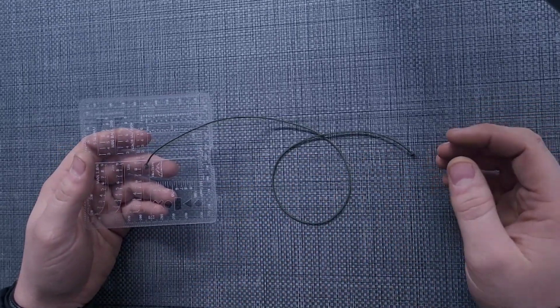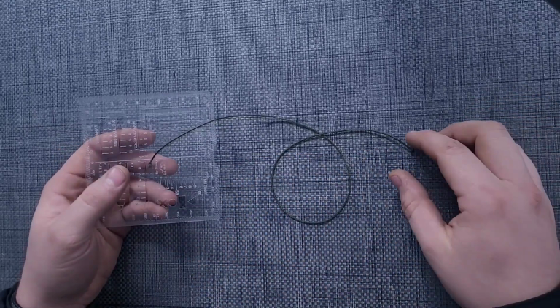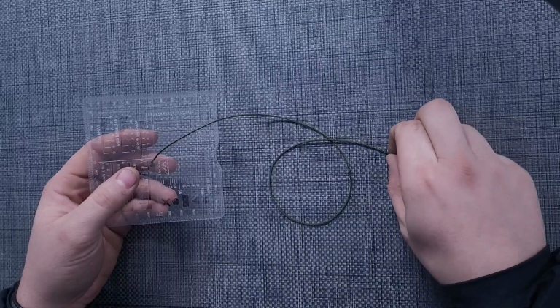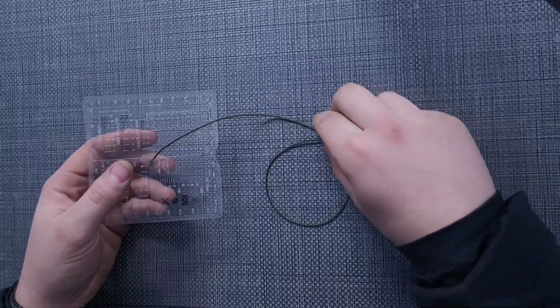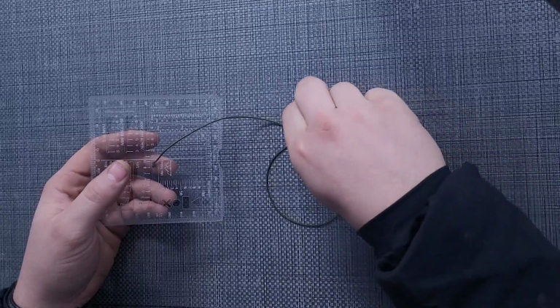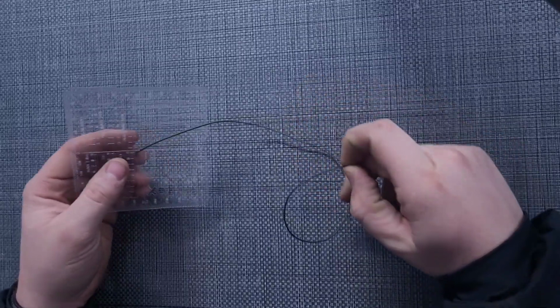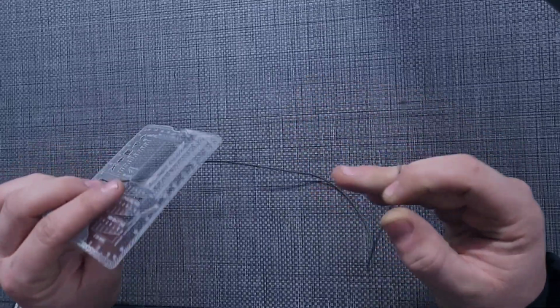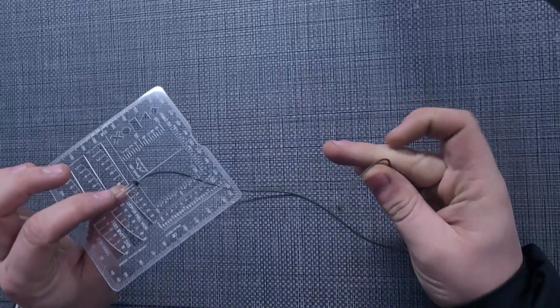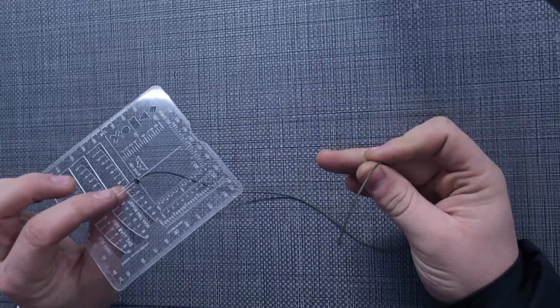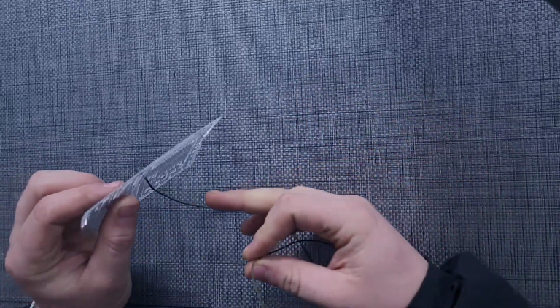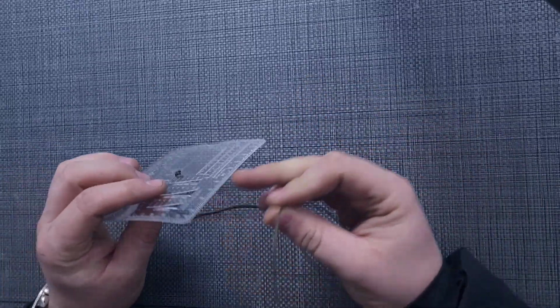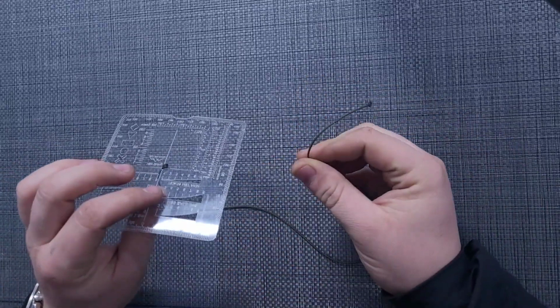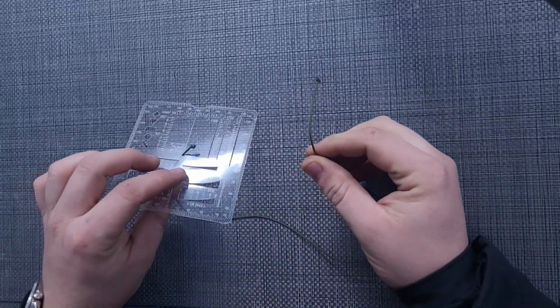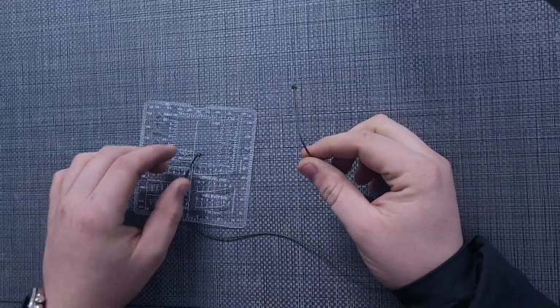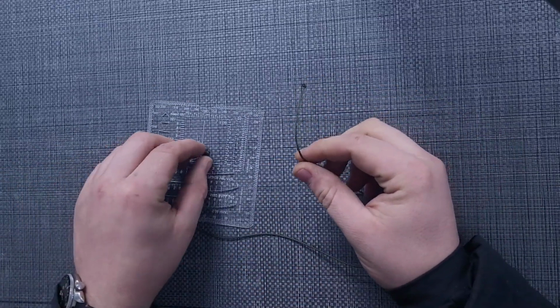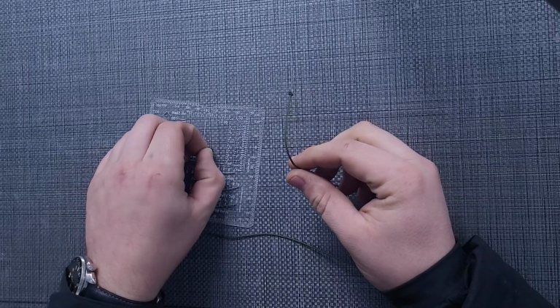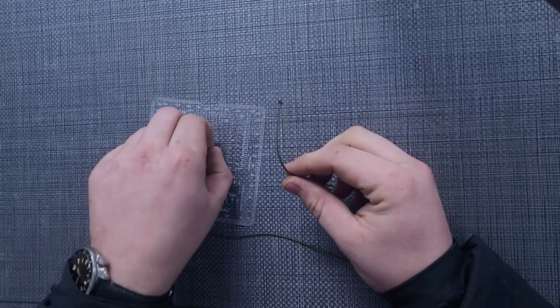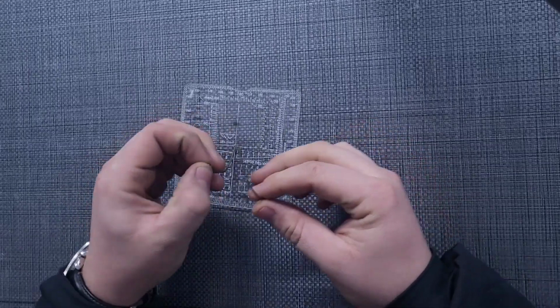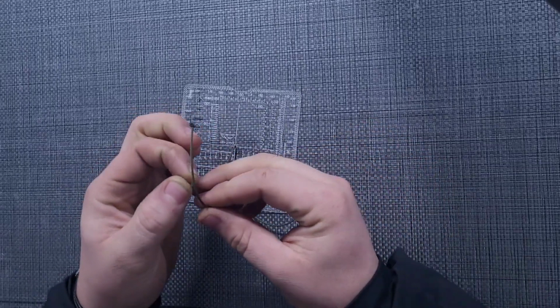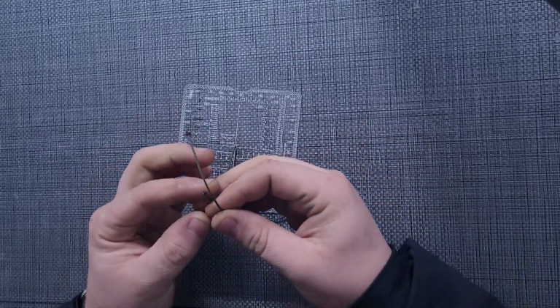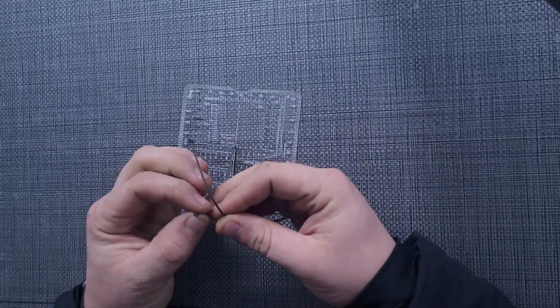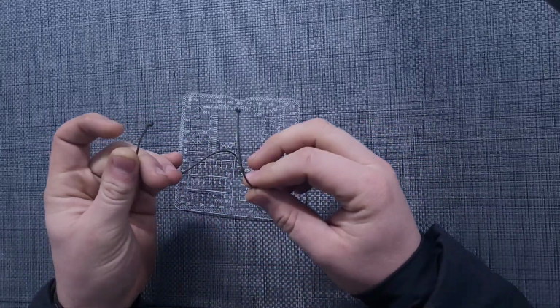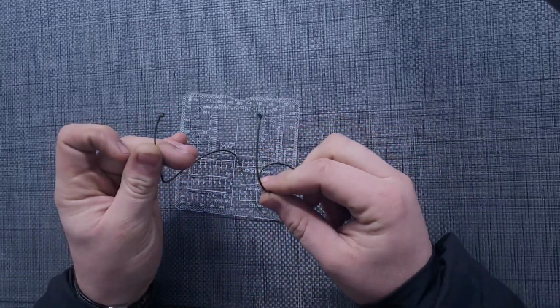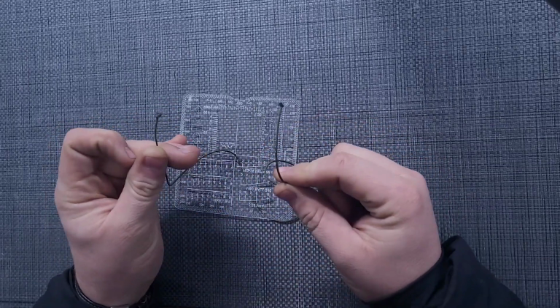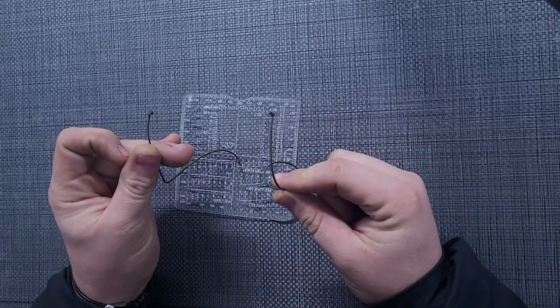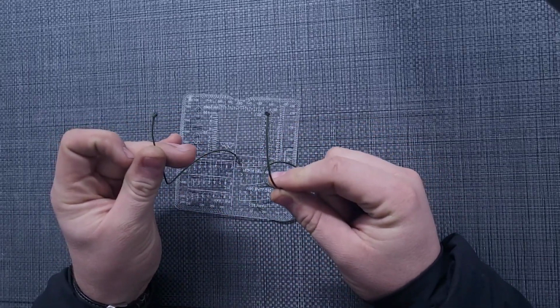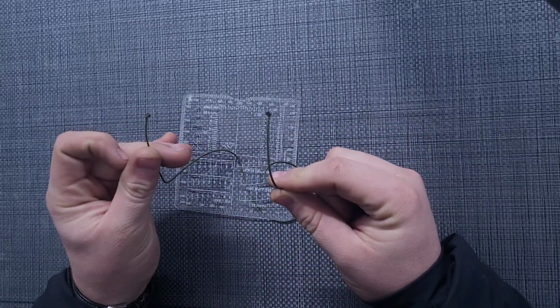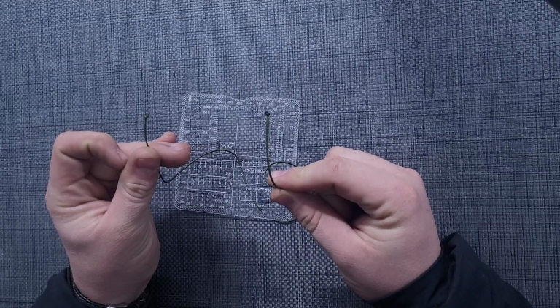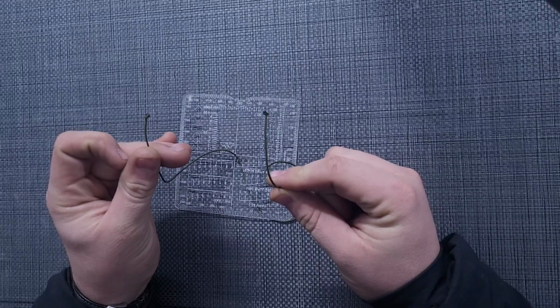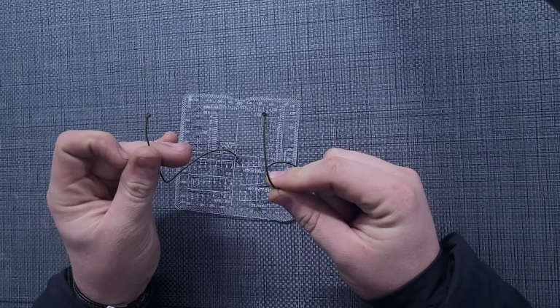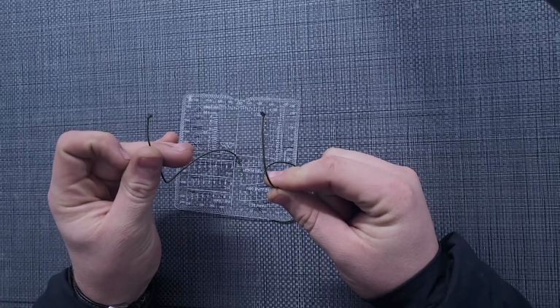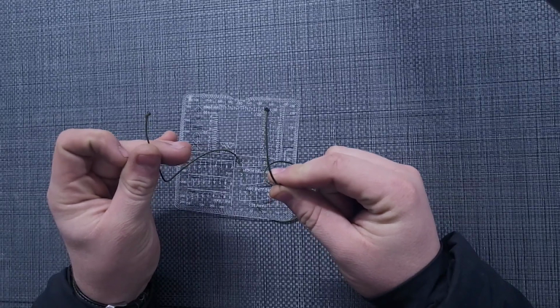What we're going to do is take our 18-inch cord and run it through that hole, then take the ends of the cord and tie two overhand knots at the furthest ends of the cord as we can get.